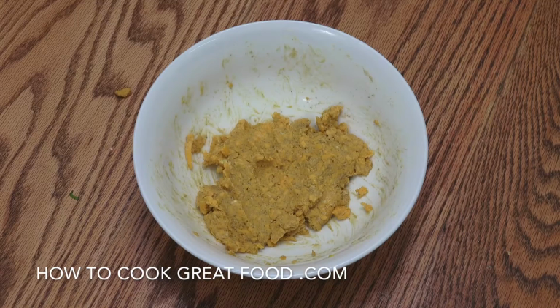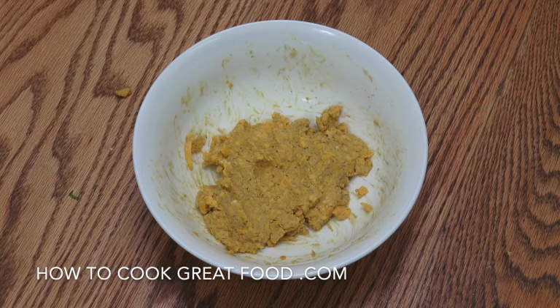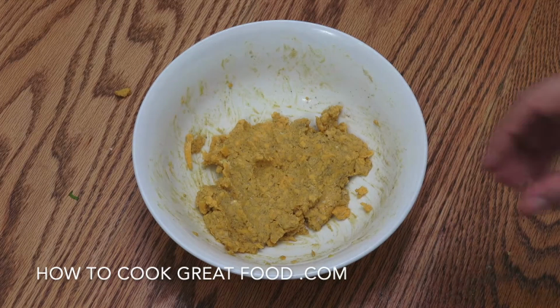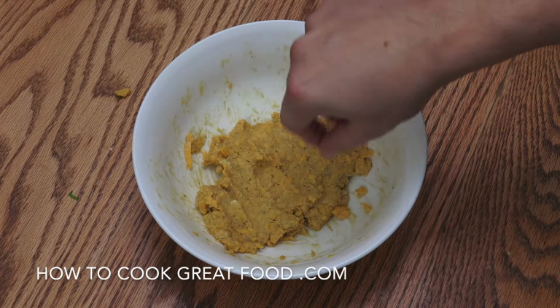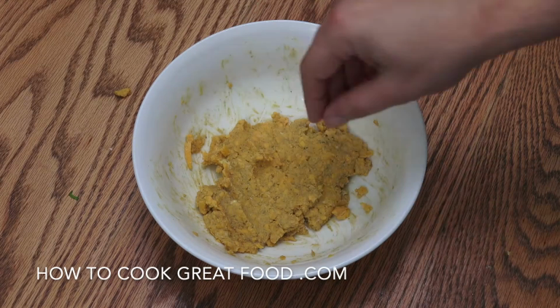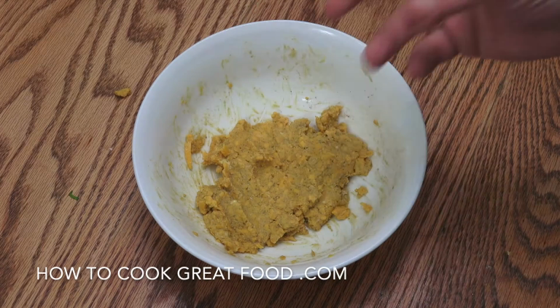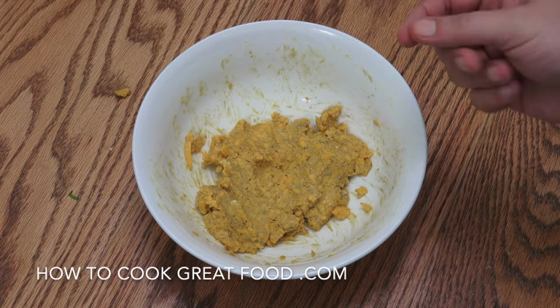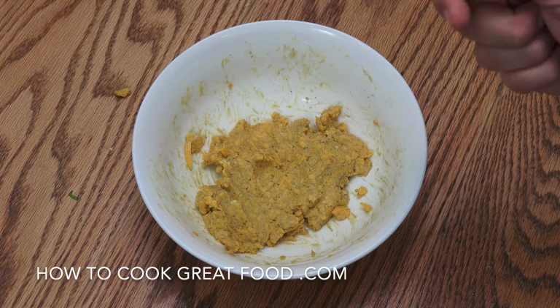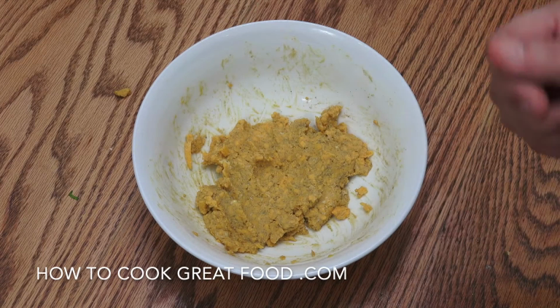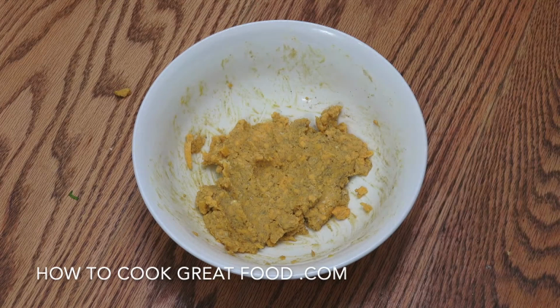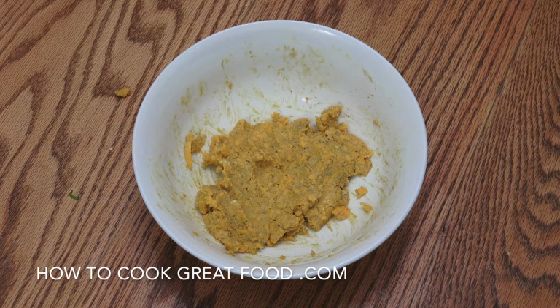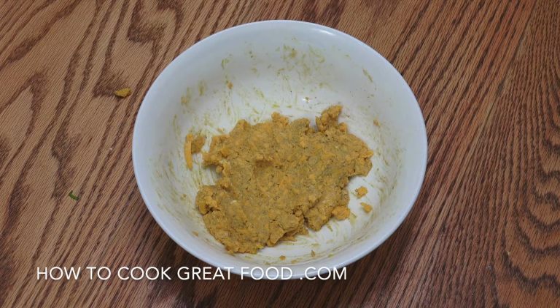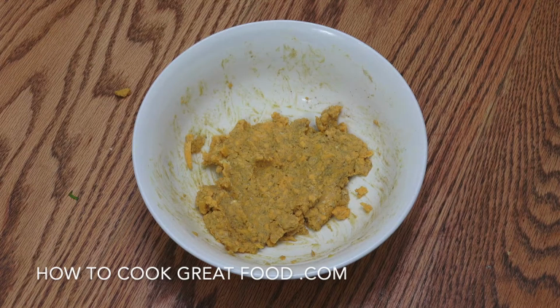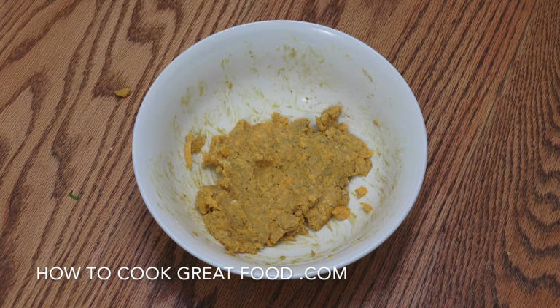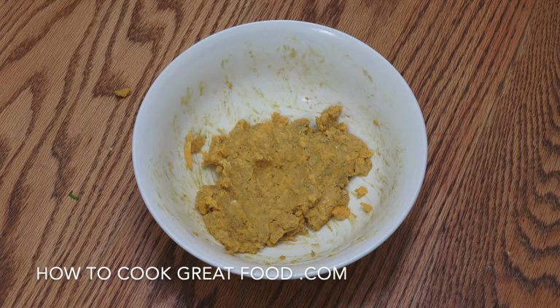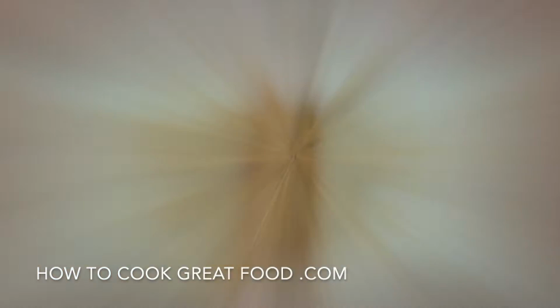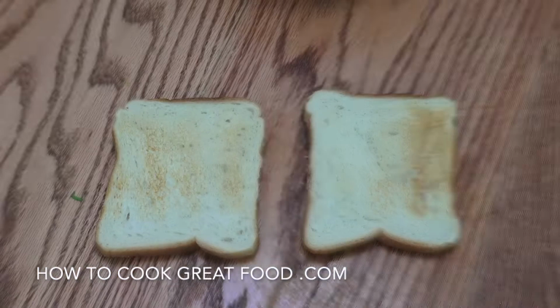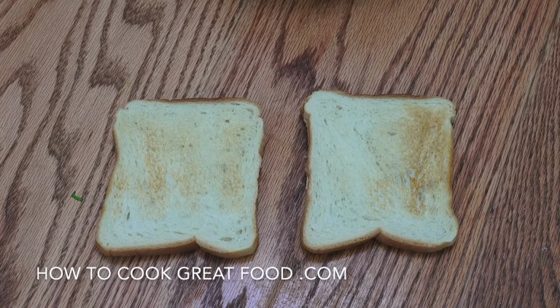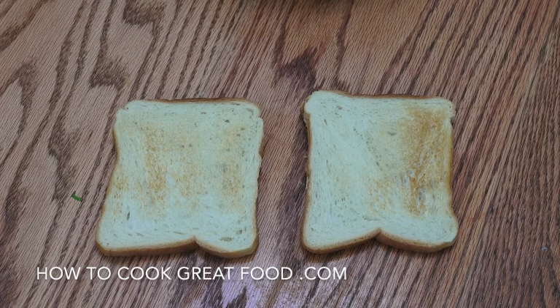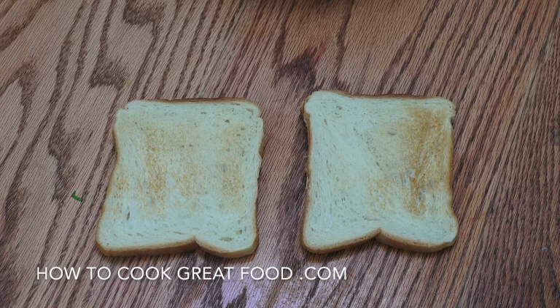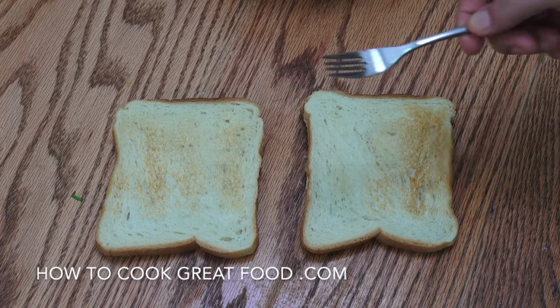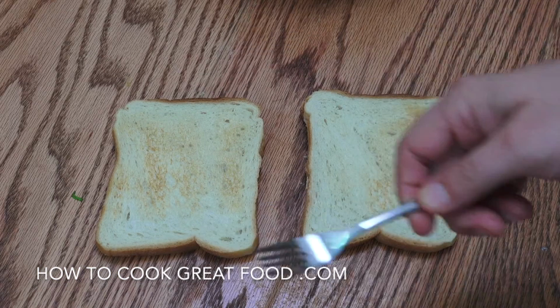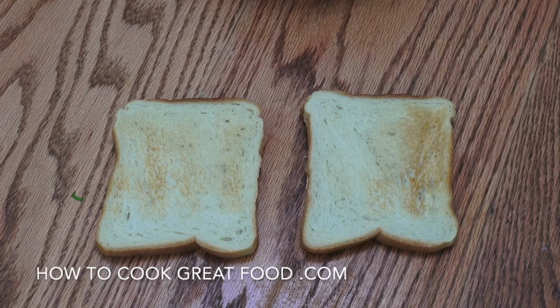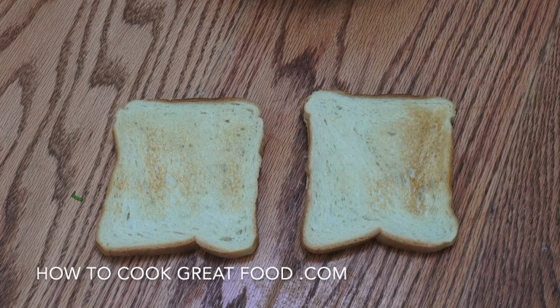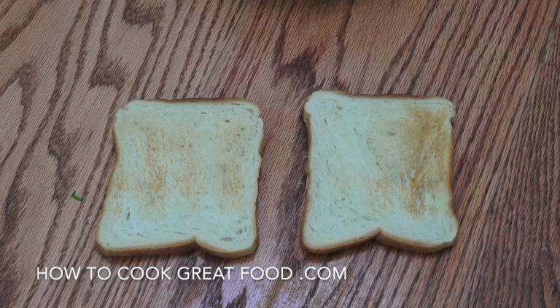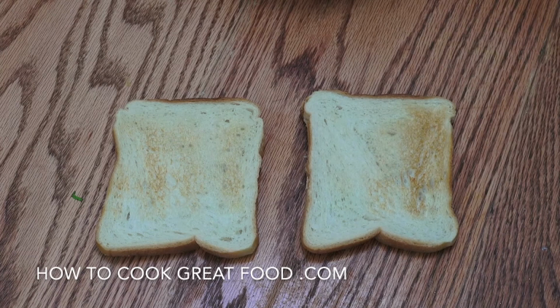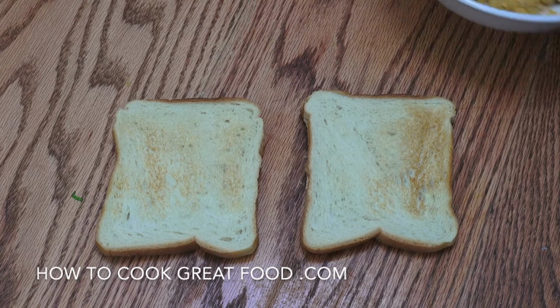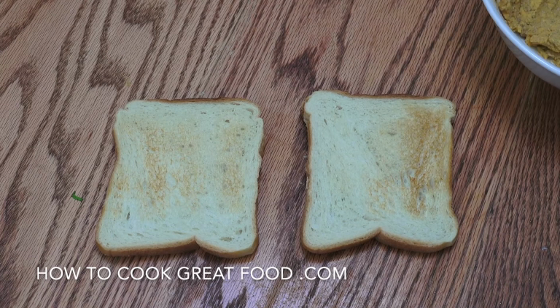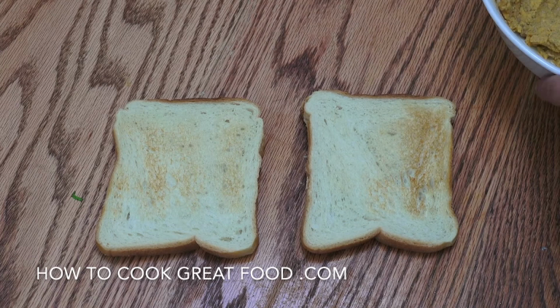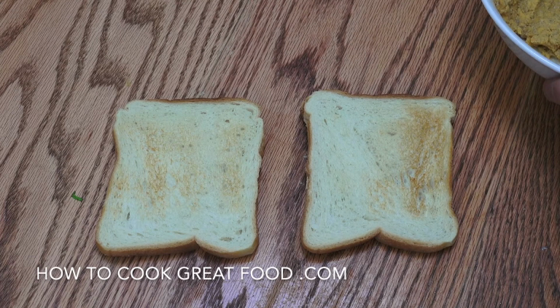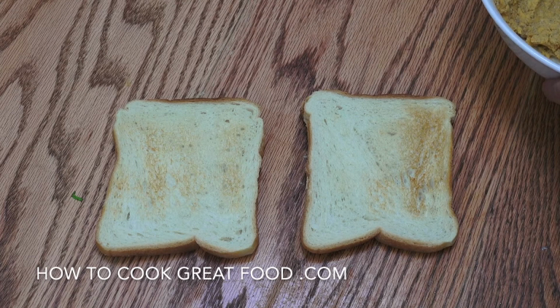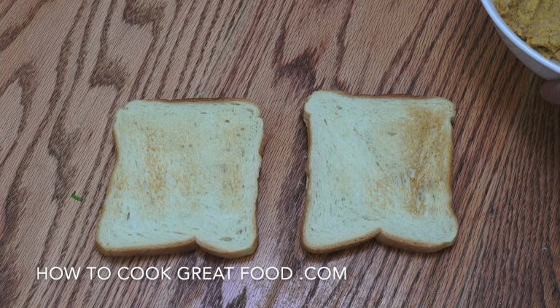Okay, and that's what you should end up with — absolutely wonderful. Next up, let's get some toast happening. Okay, couple of slices of lightly toasted bread.